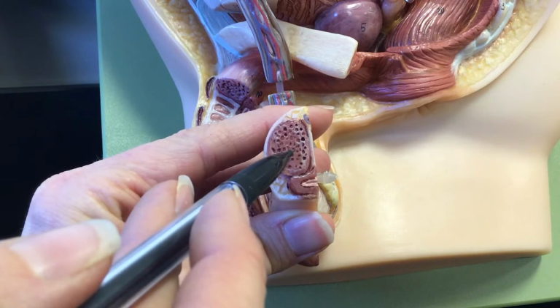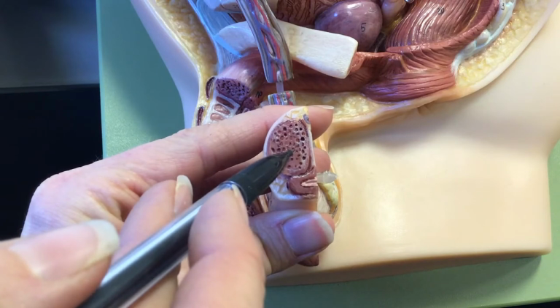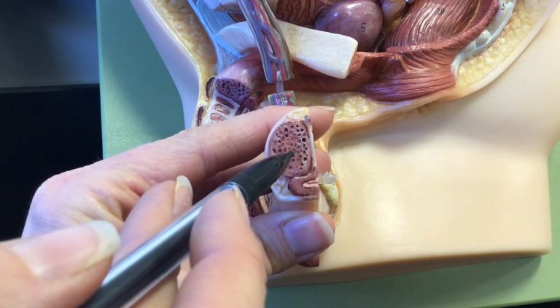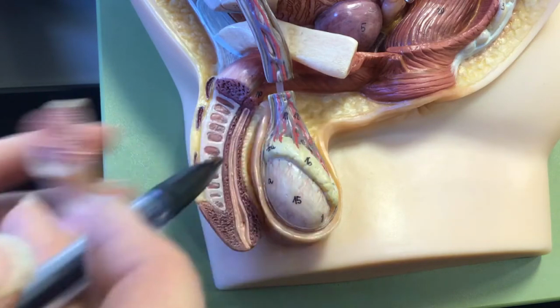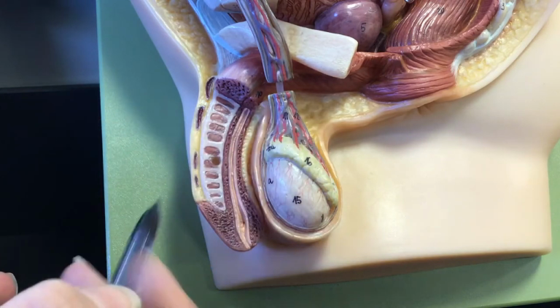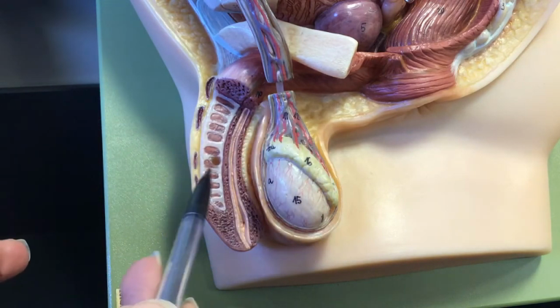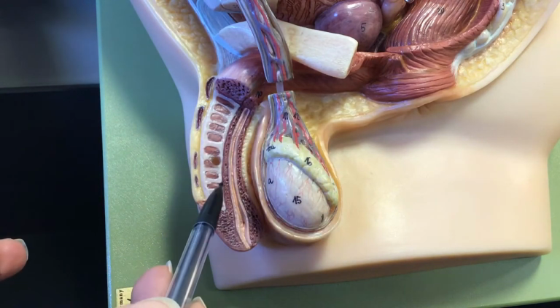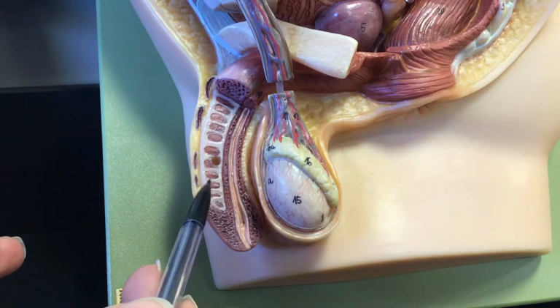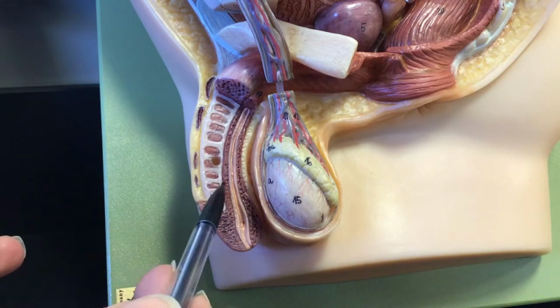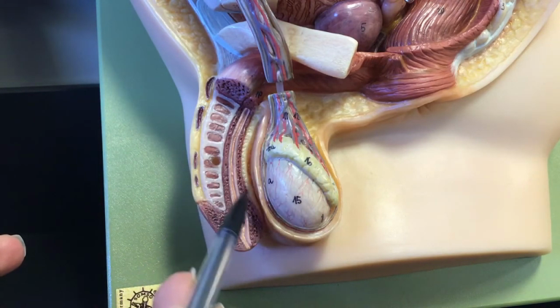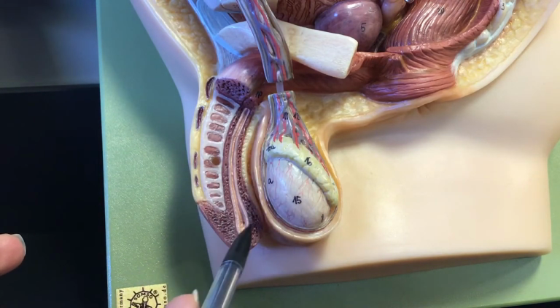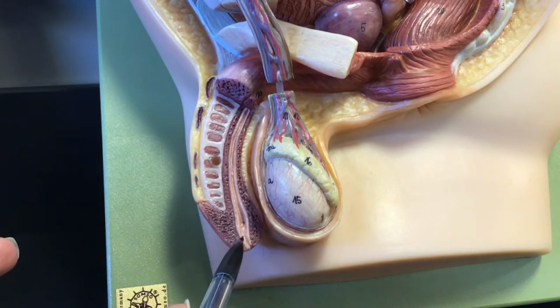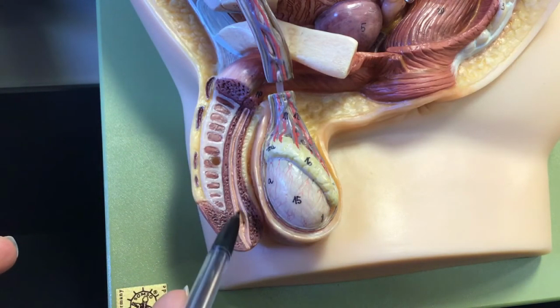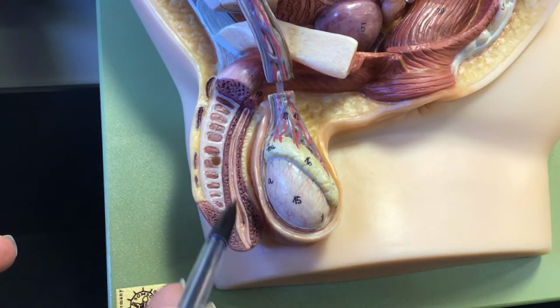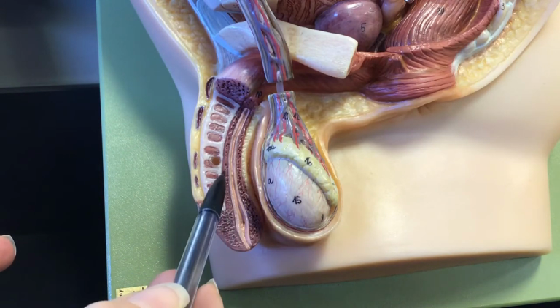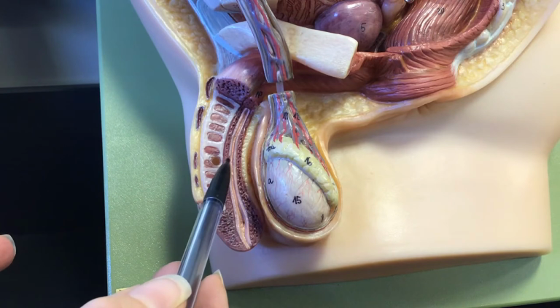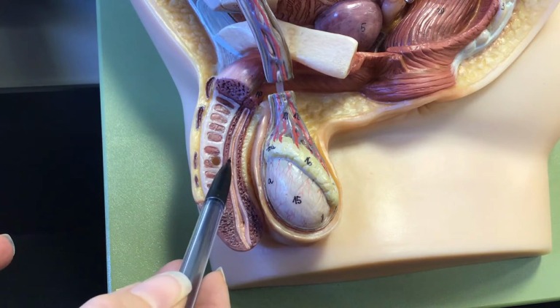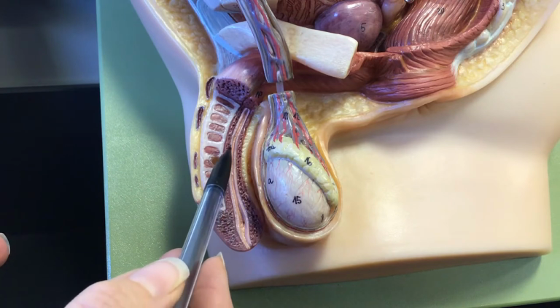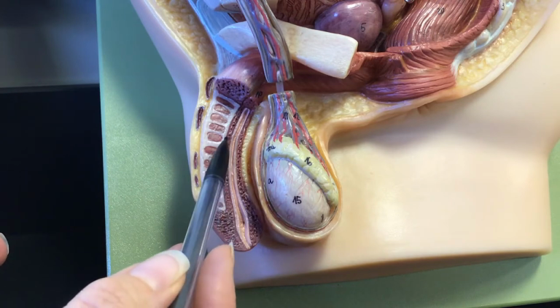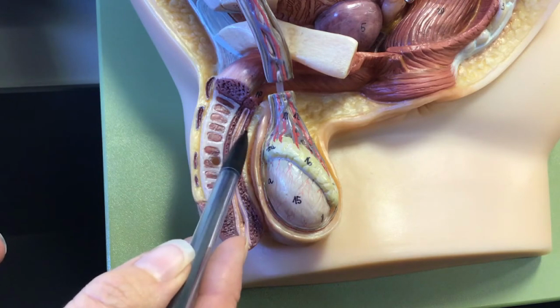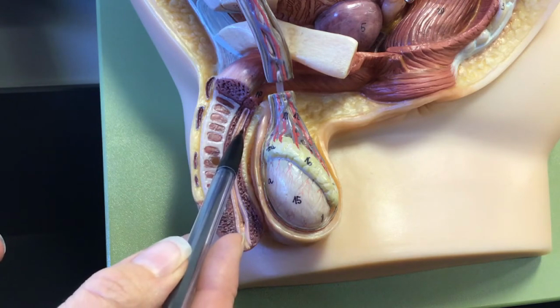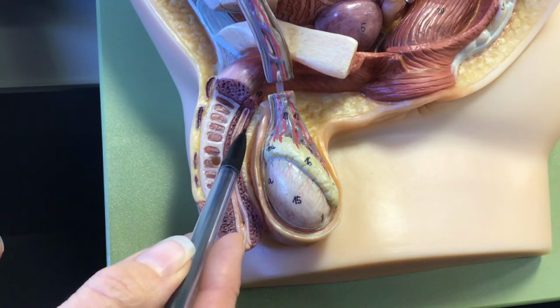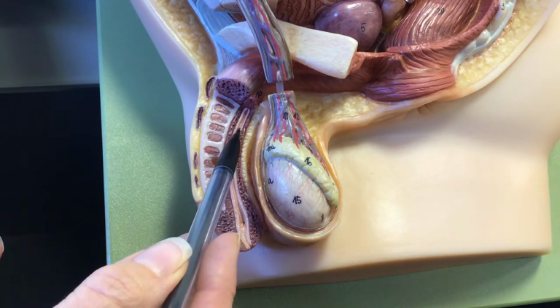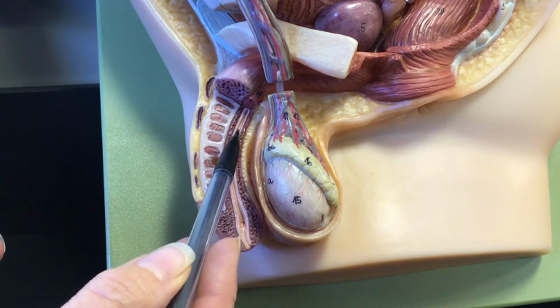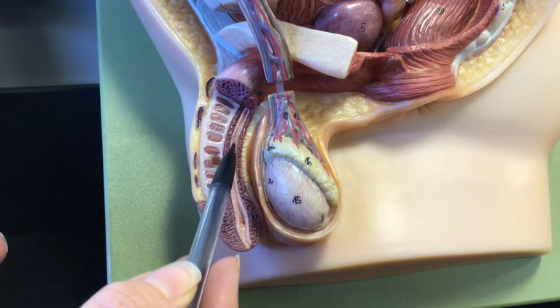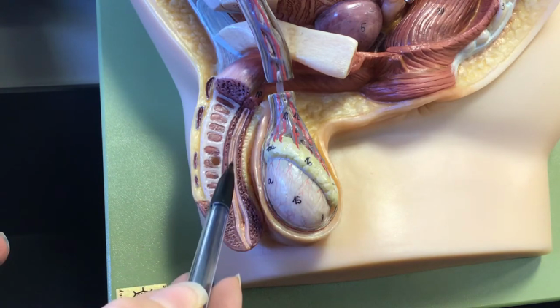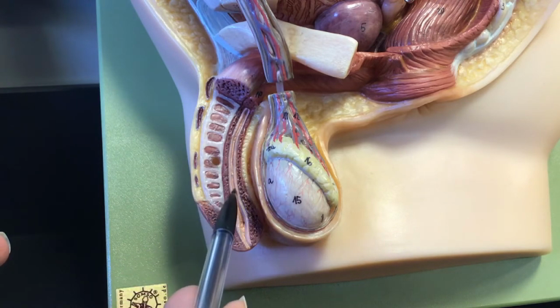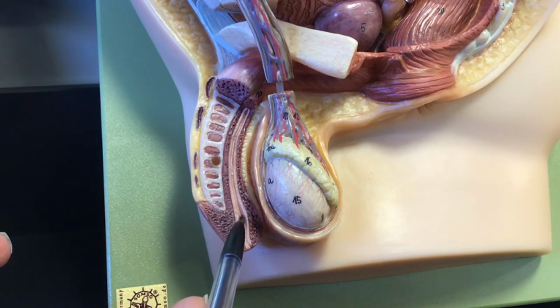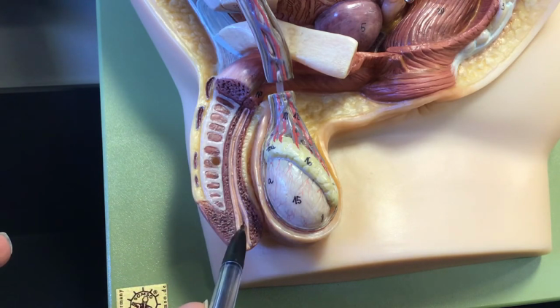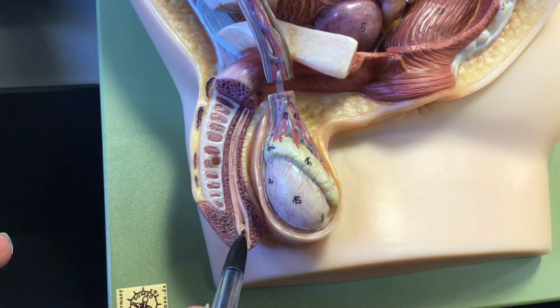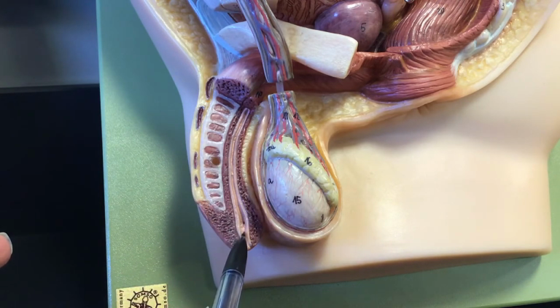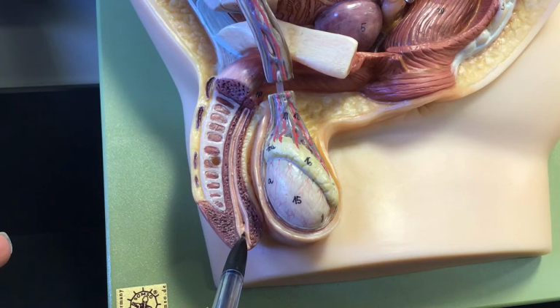The corpora cavernosa is also shown here, and then here is the spongy urethra where both sperm as well as urine are going to travel in the male.